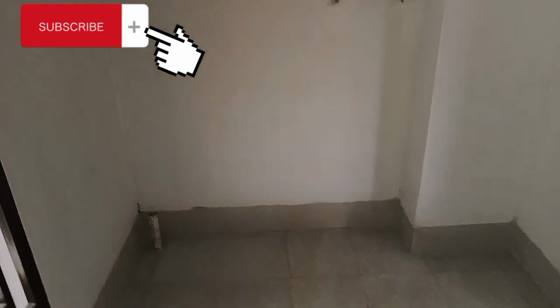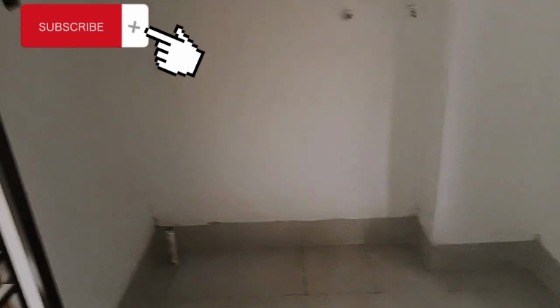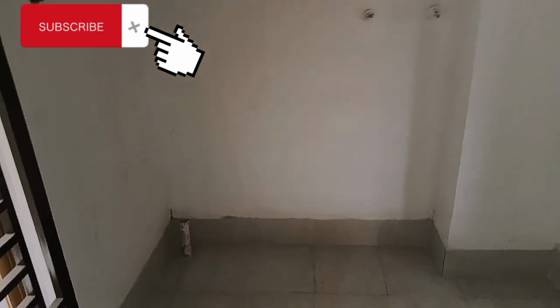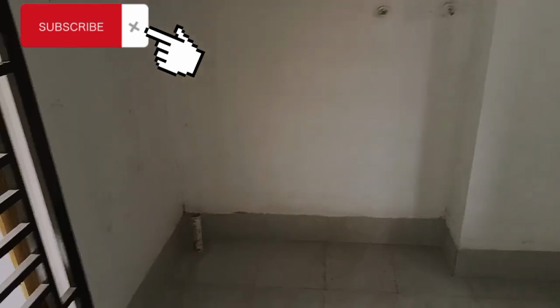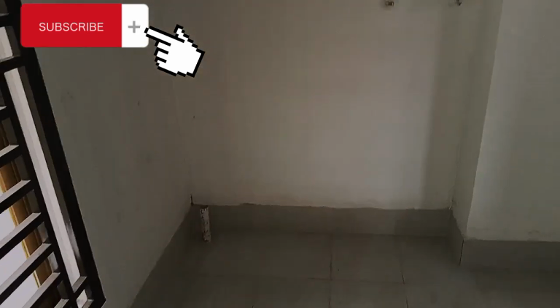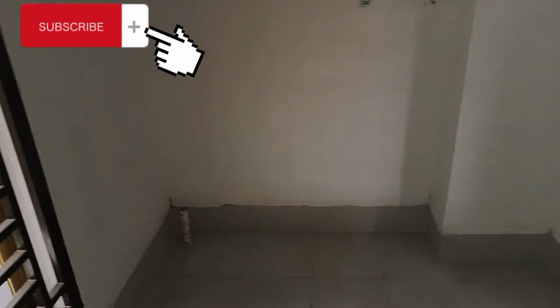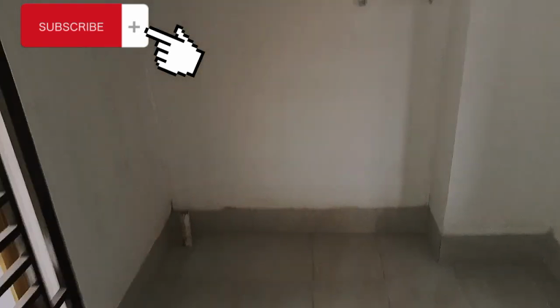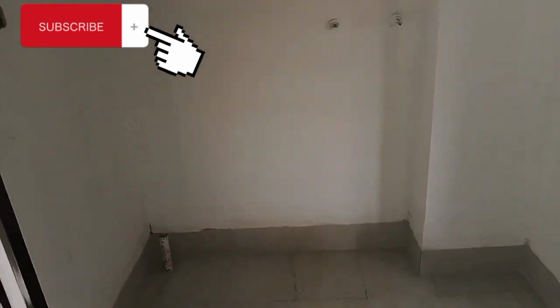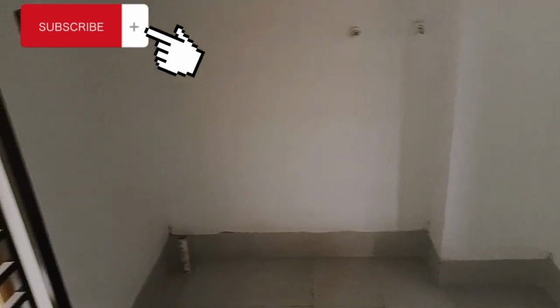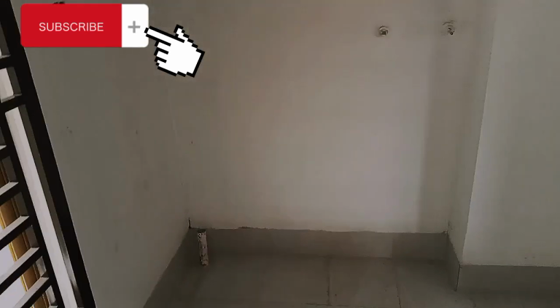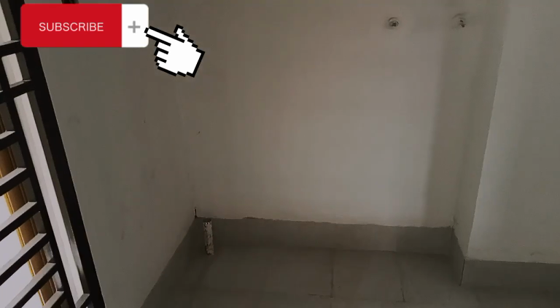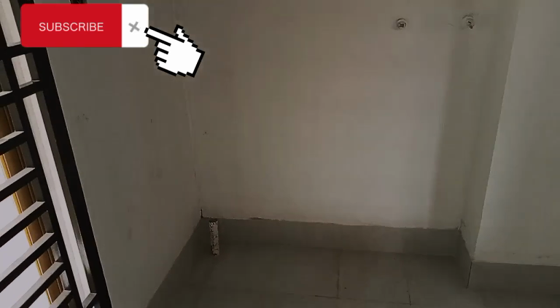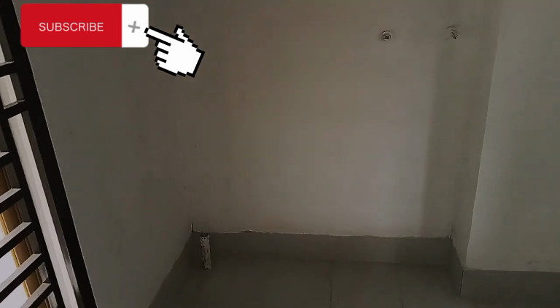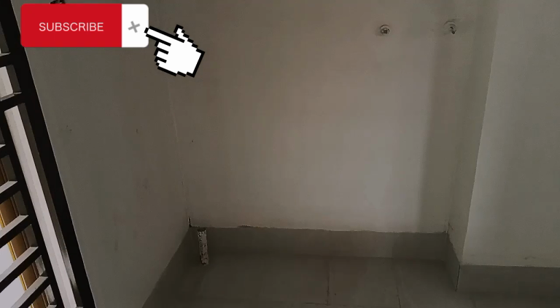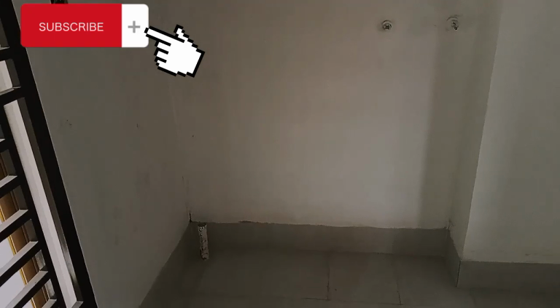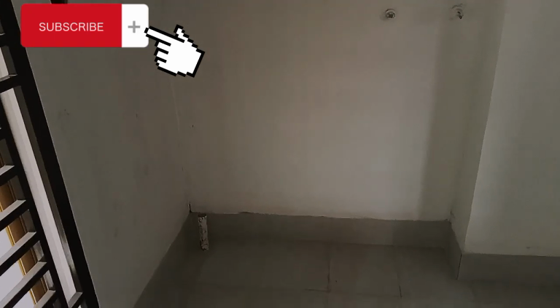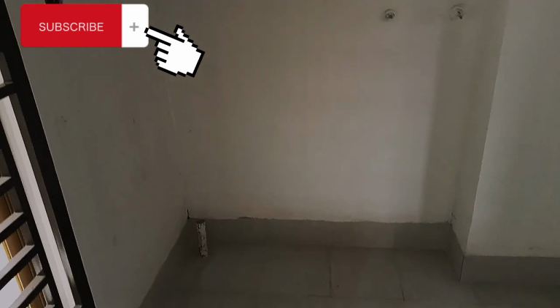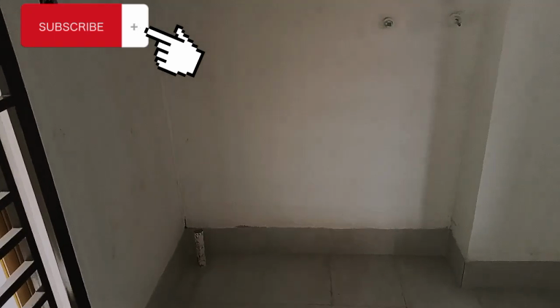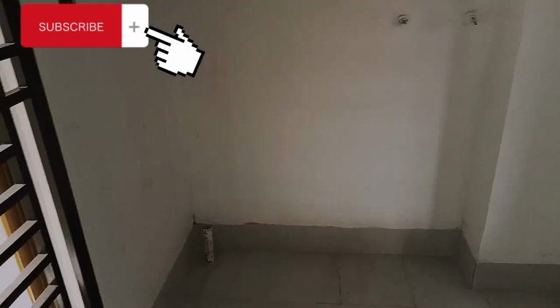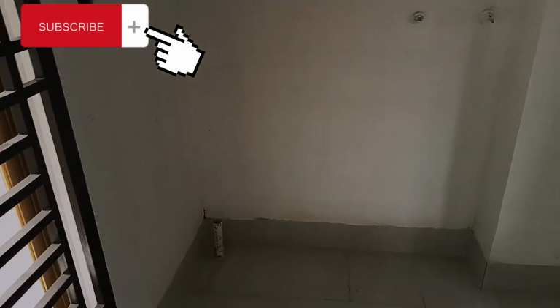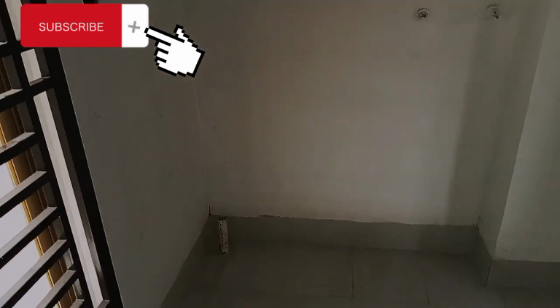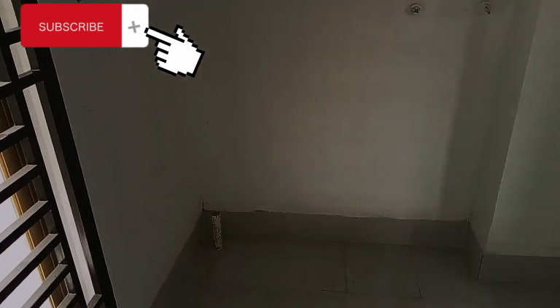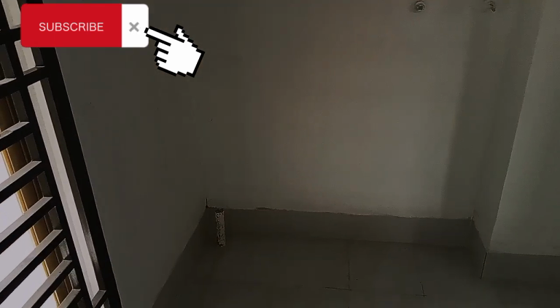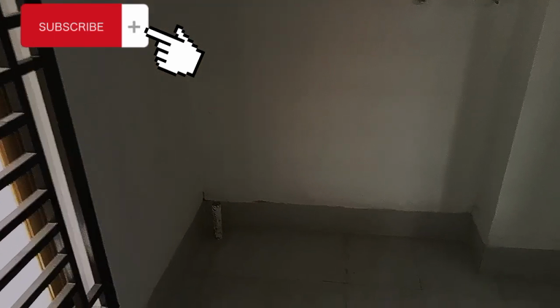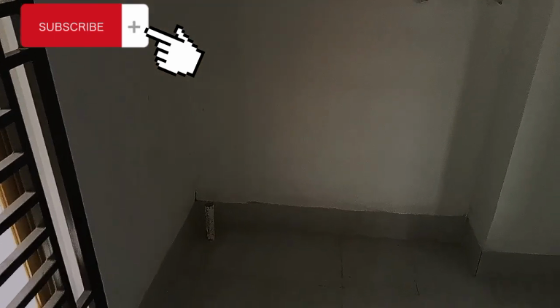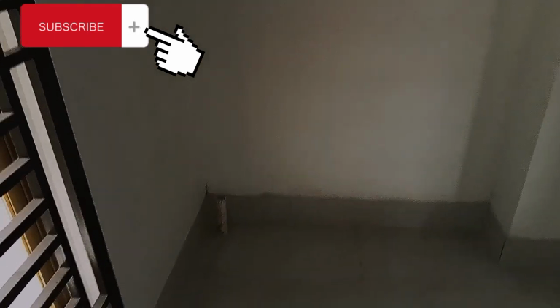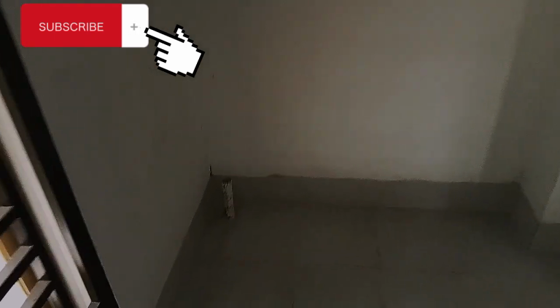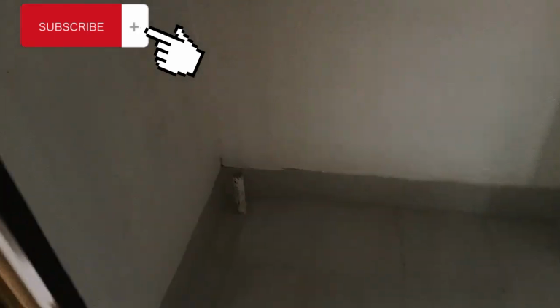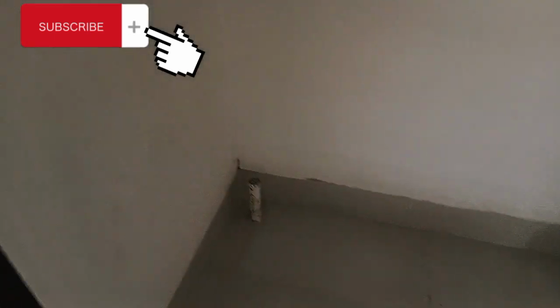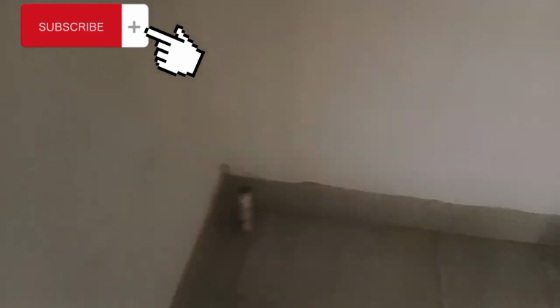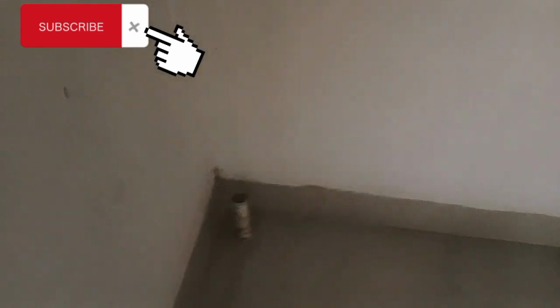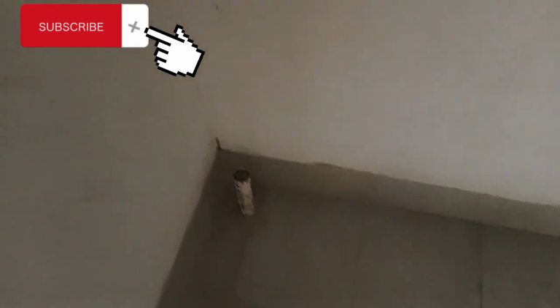Assalamualaikum, hello viewers. Today I am going to place a new washing machine space in the house.